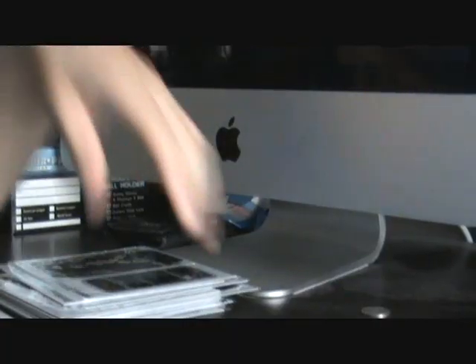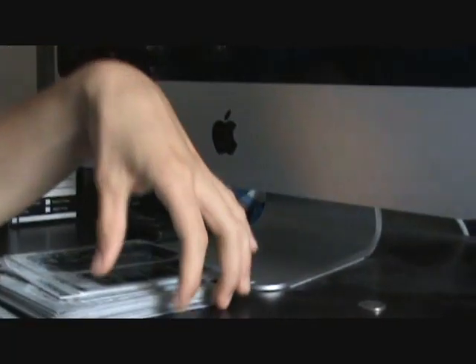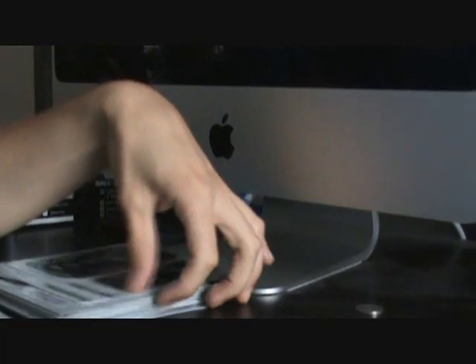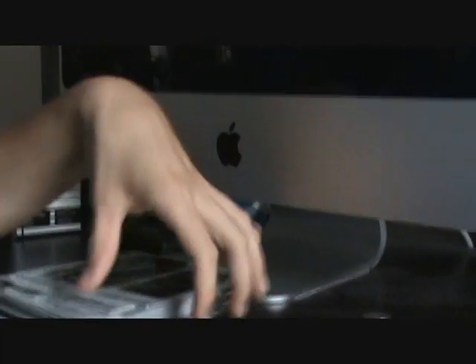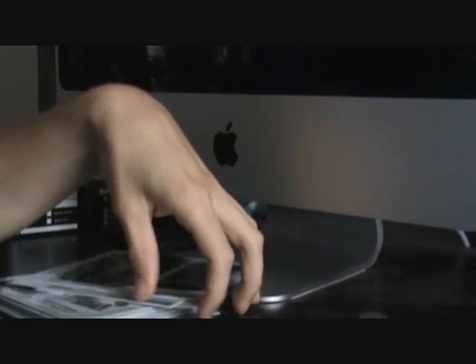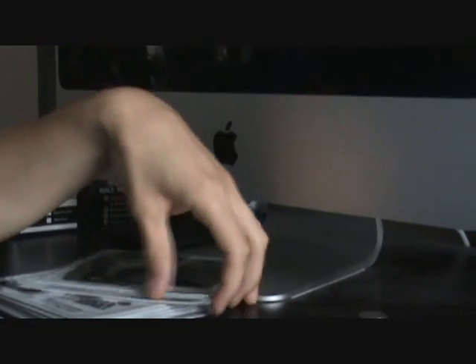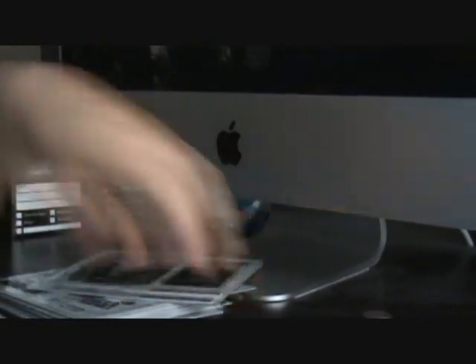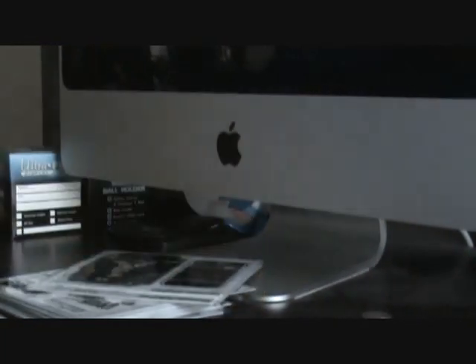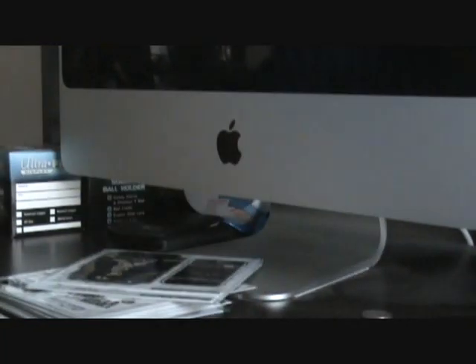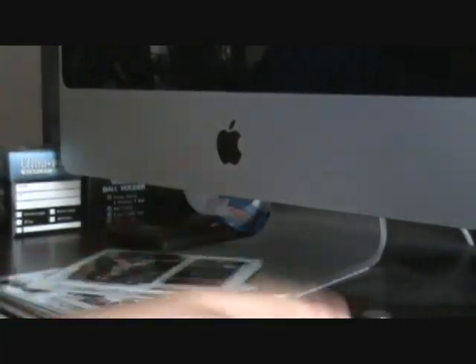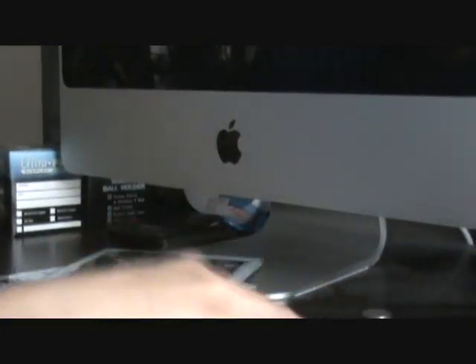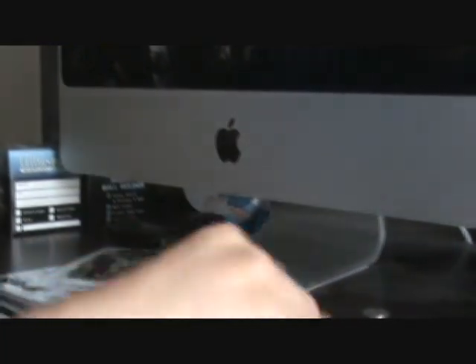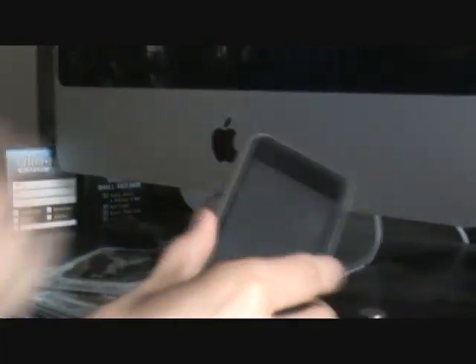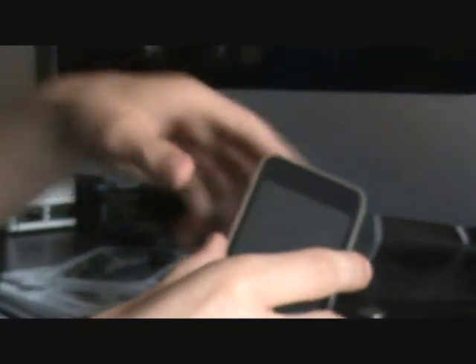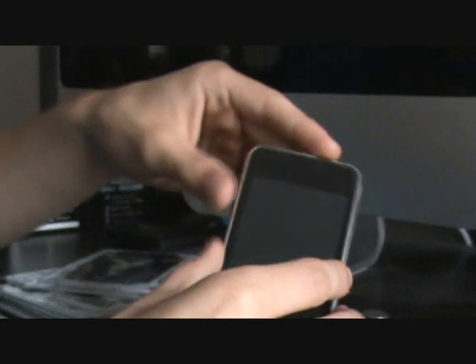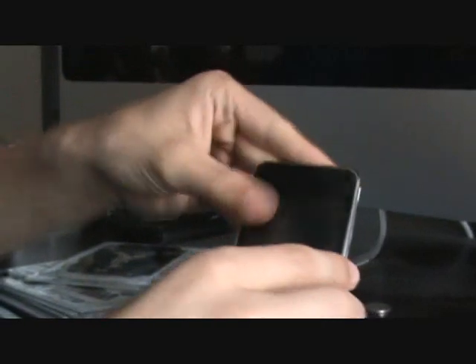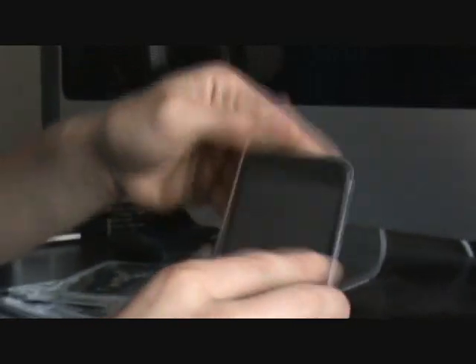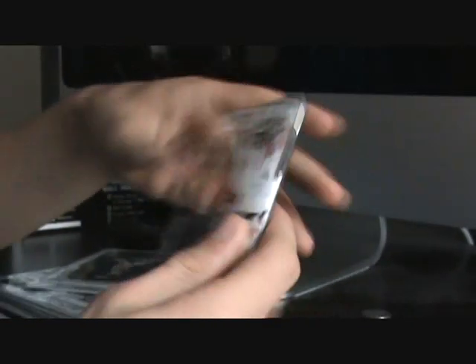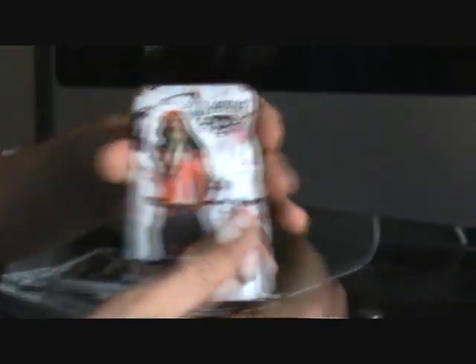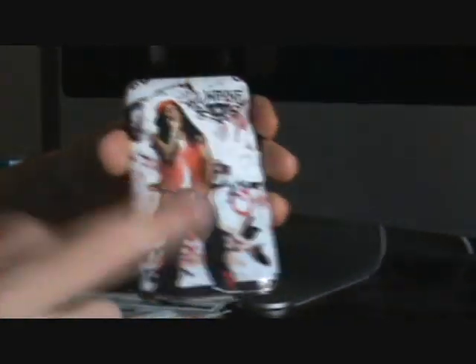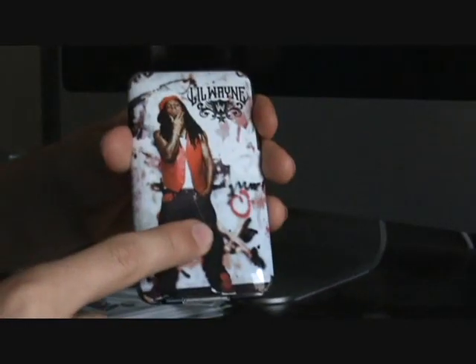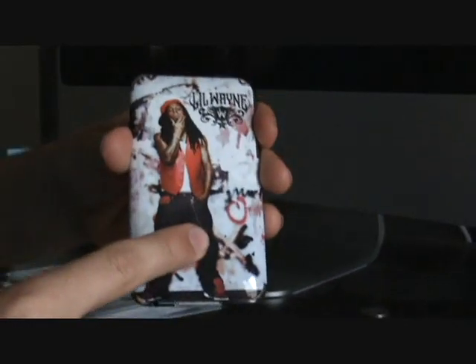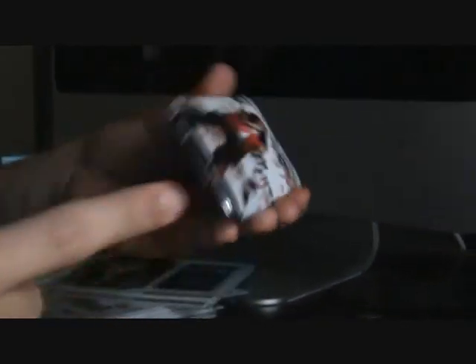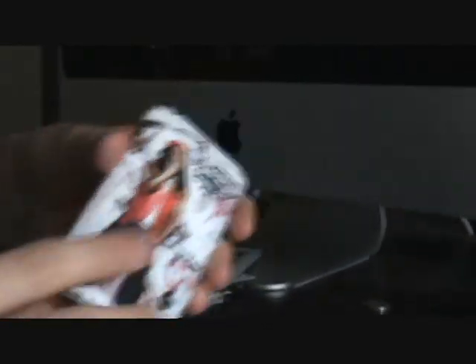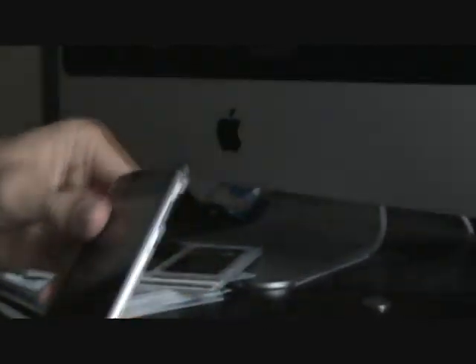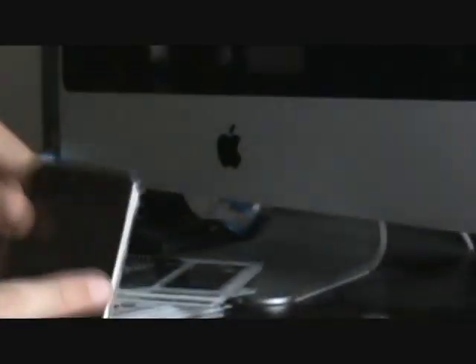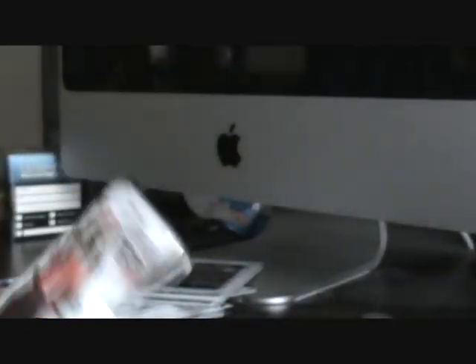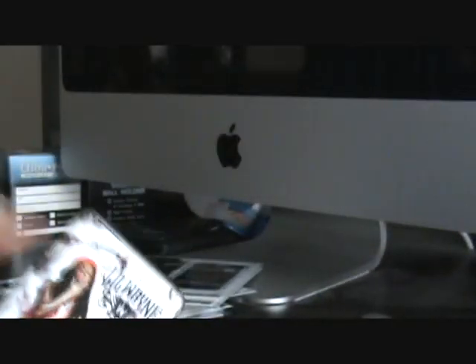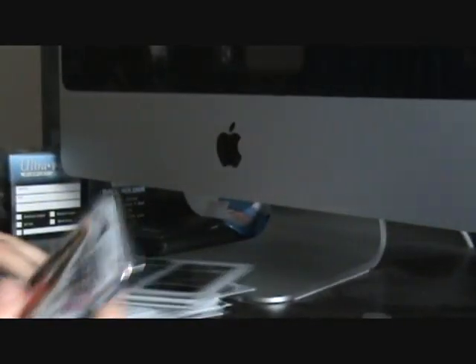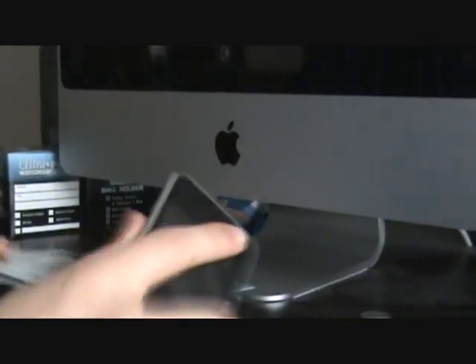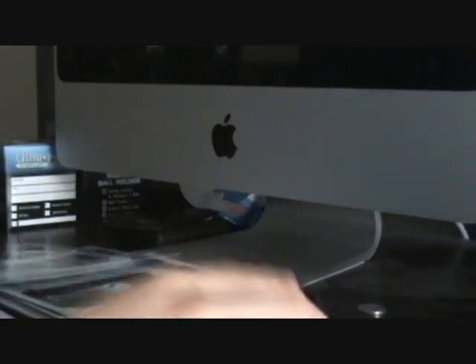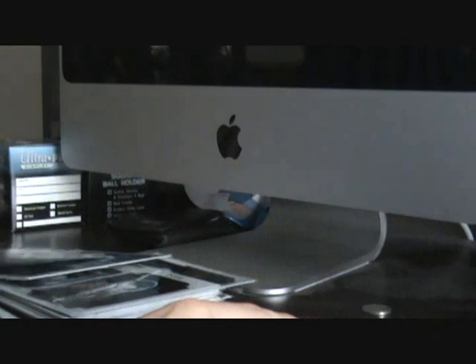Hey guys, how's it going? It's Brandon here, BB's iPod Touch Help, and today I have a review to do for you guys on the music skins, which is actually on my iPod Touch right at the moment.